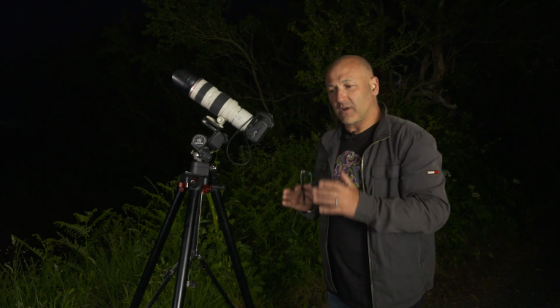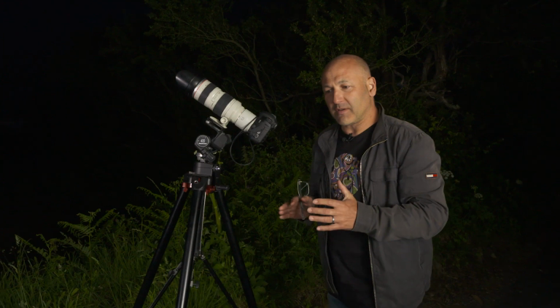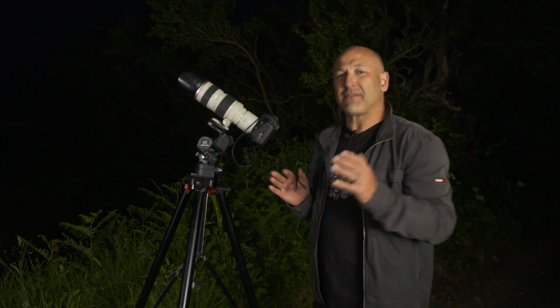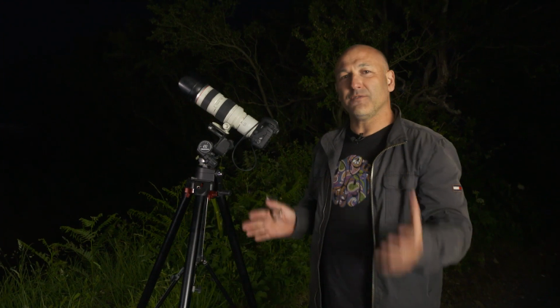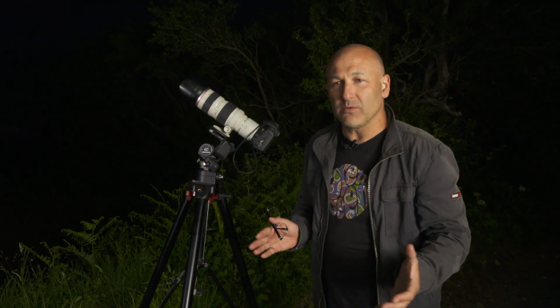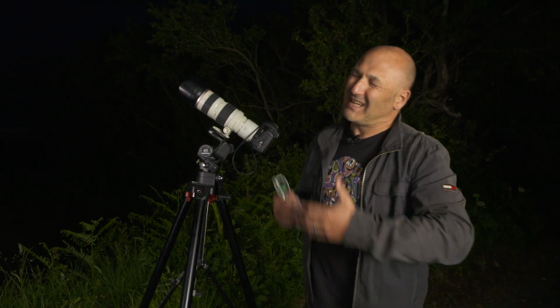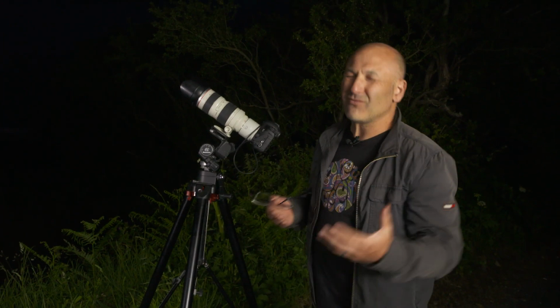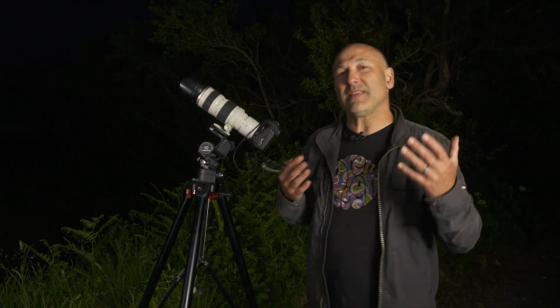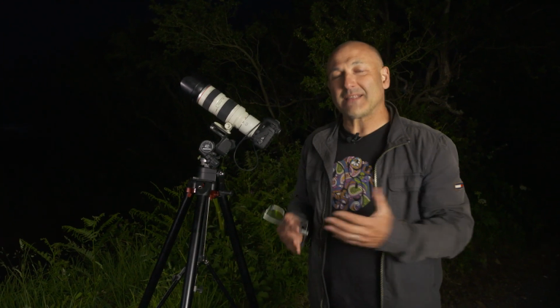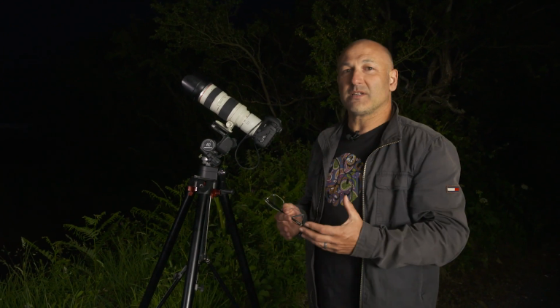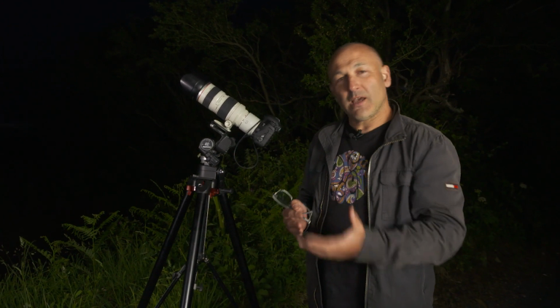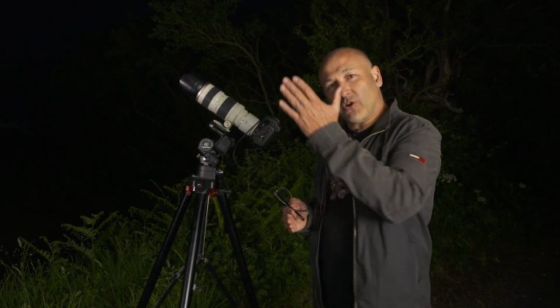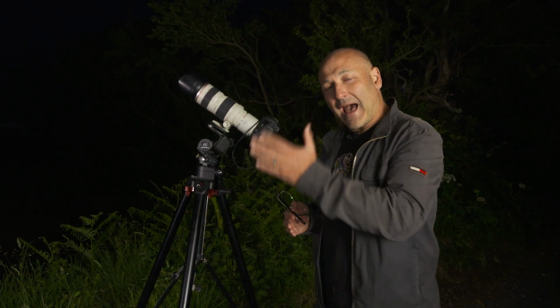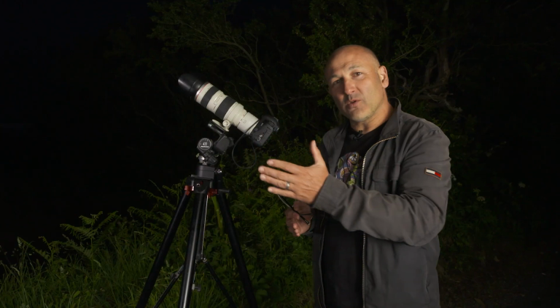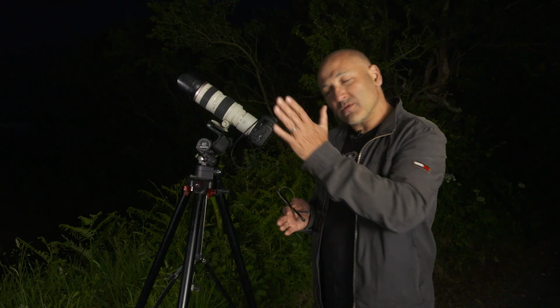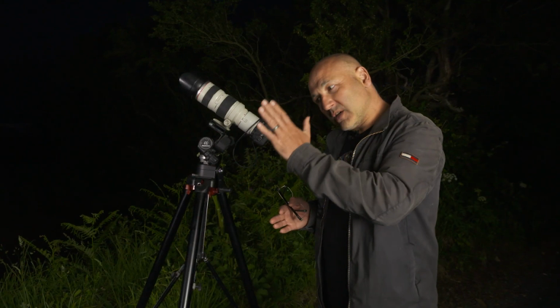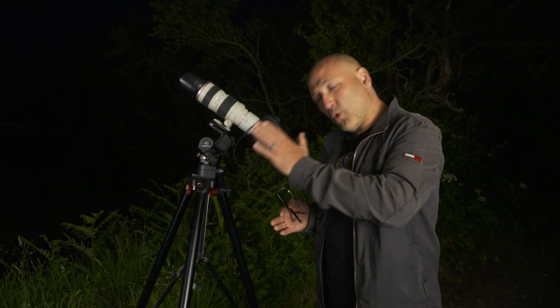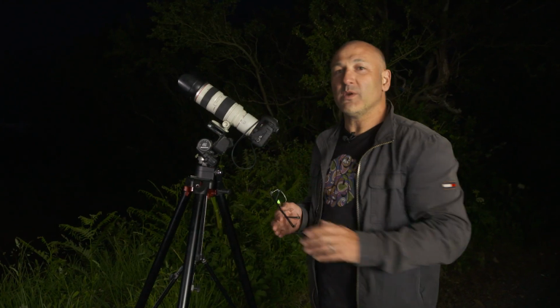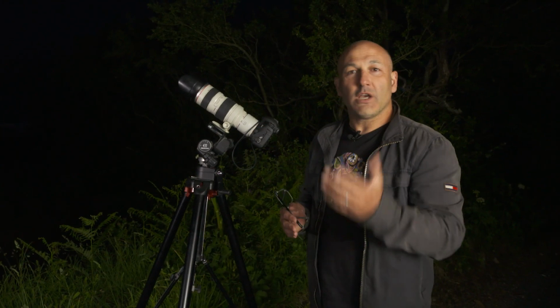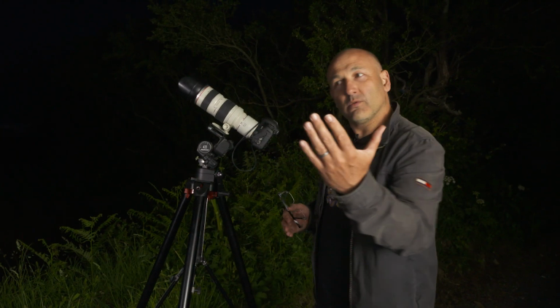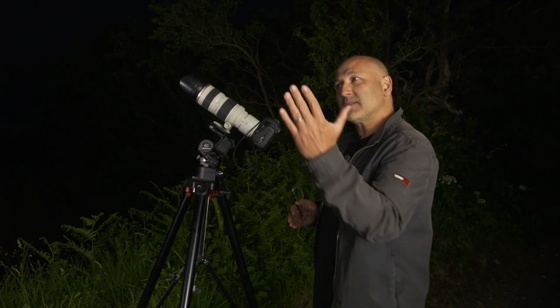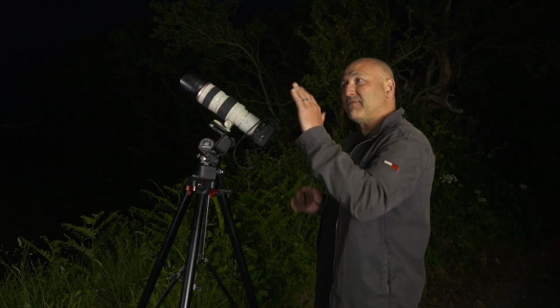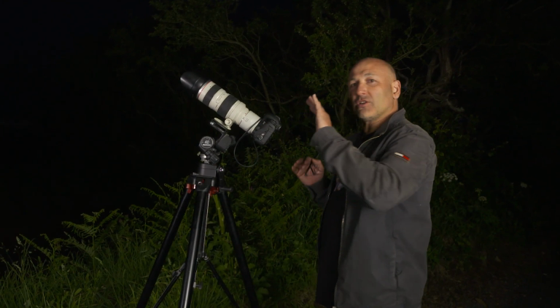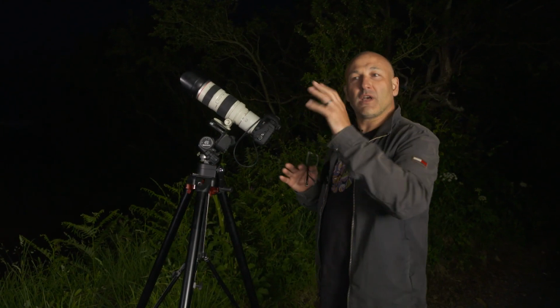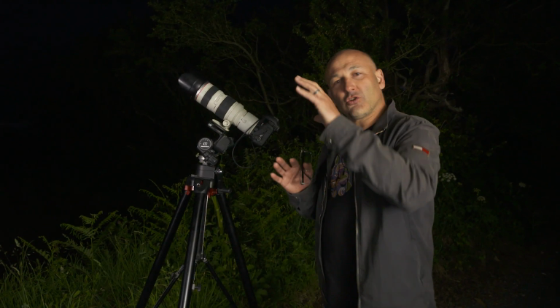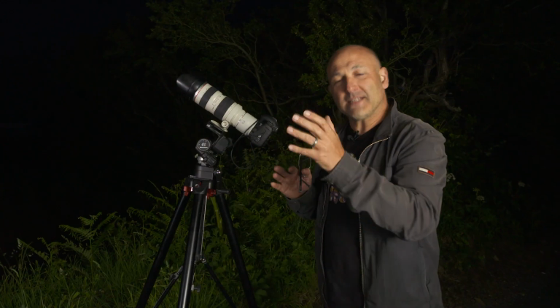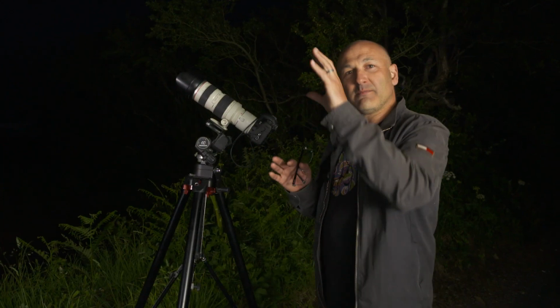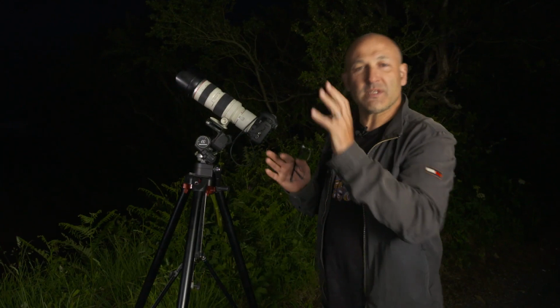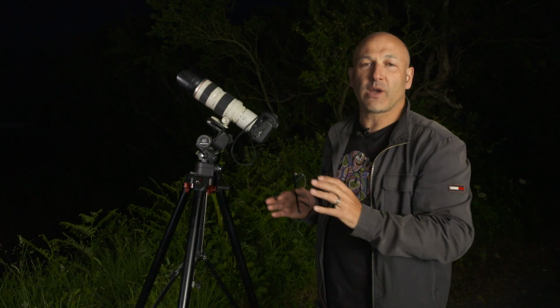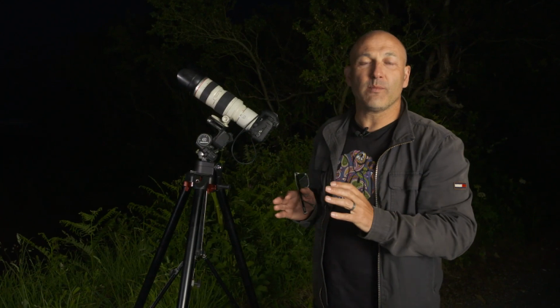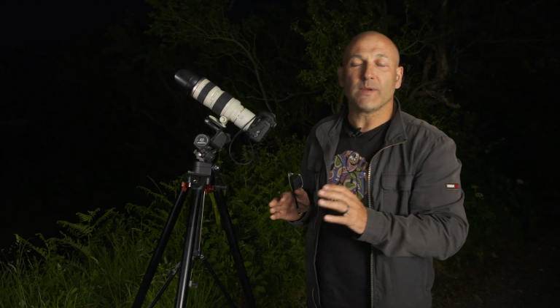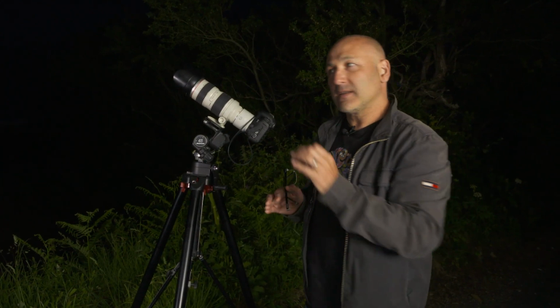Photographing a full moon isn't really the best time to do it. When you've got a half moon or a sort of quarter moon, you'll get some definition of craters and mountains showing on the moon.